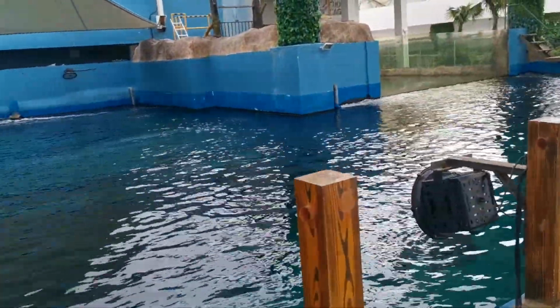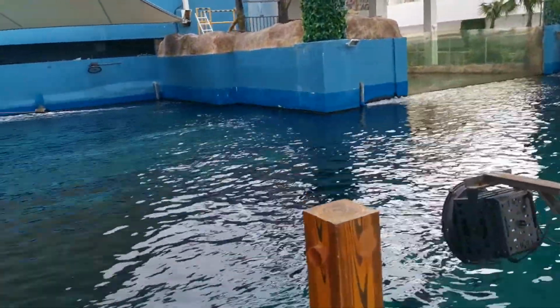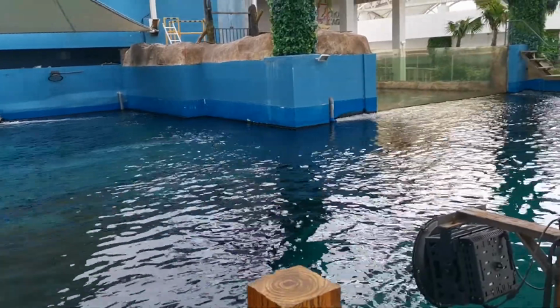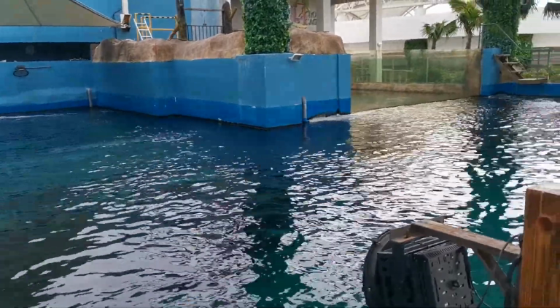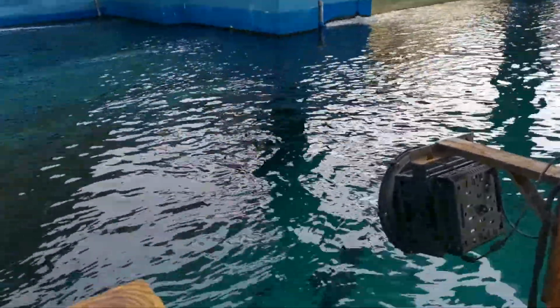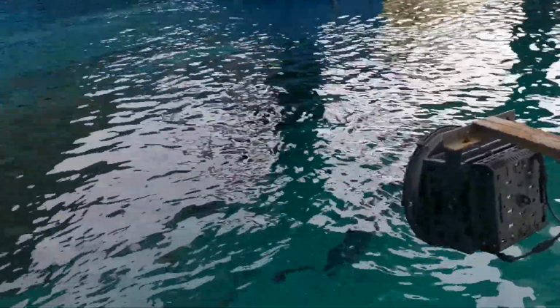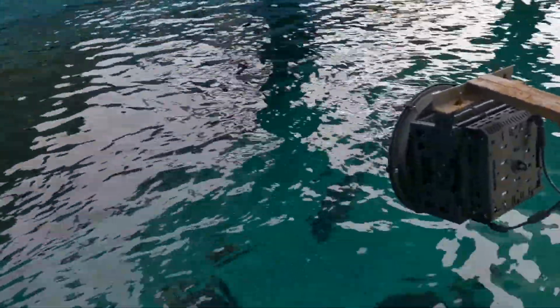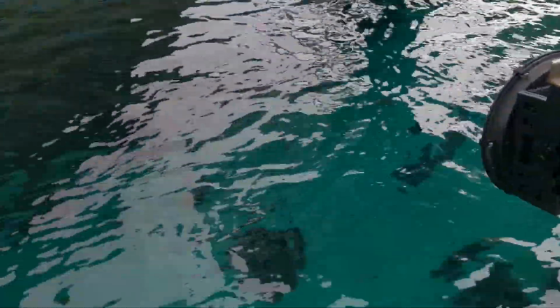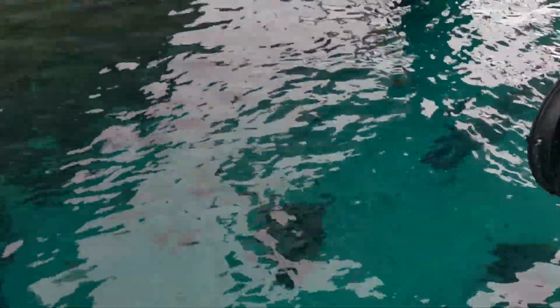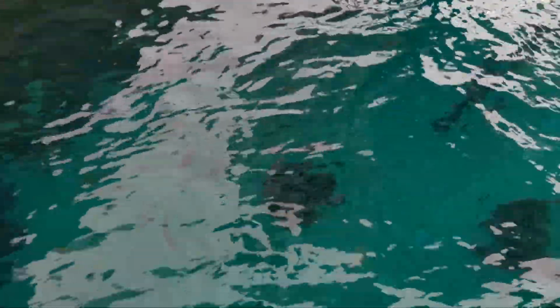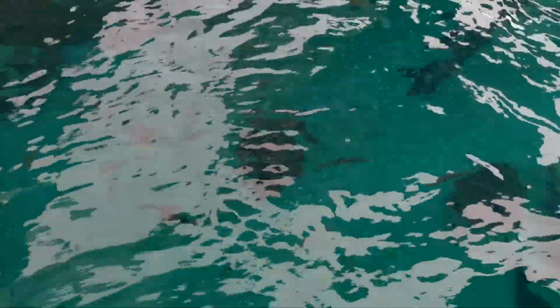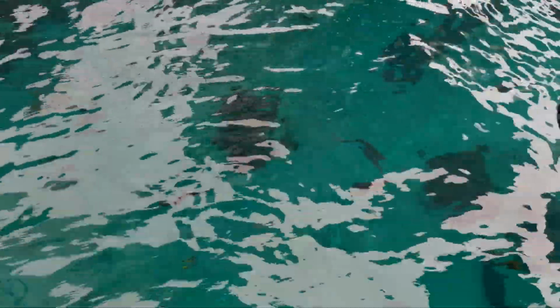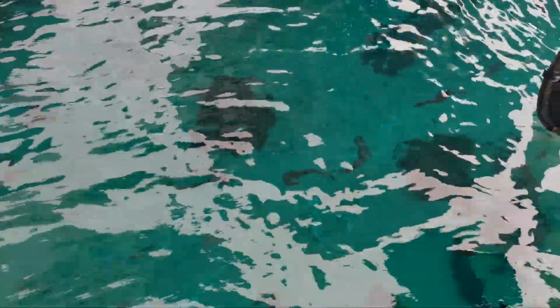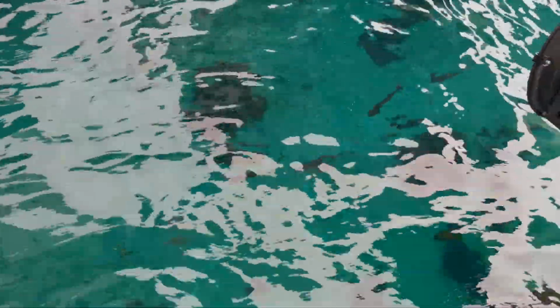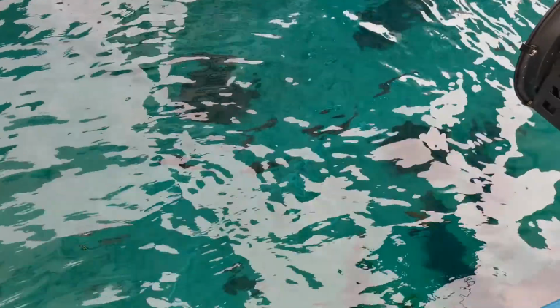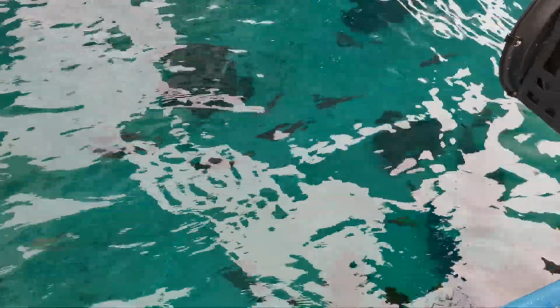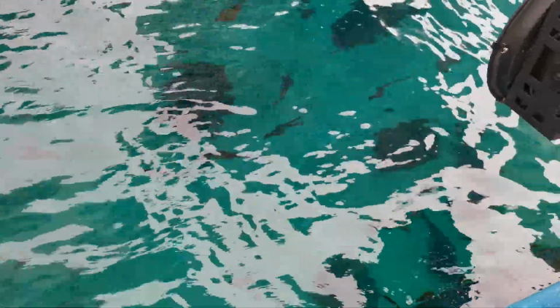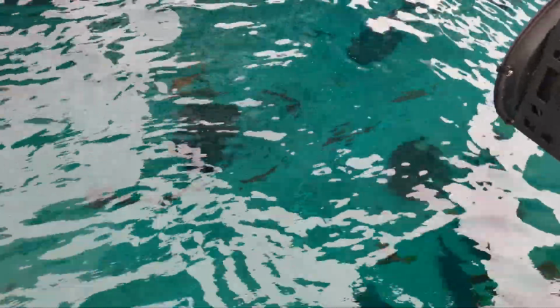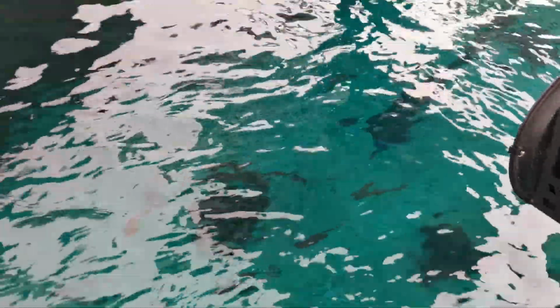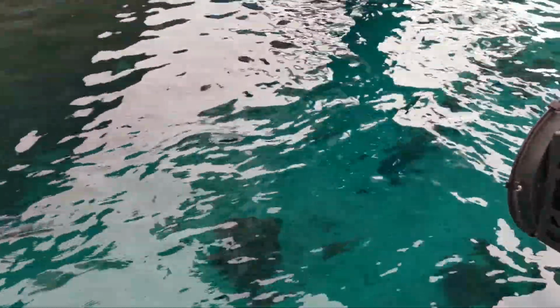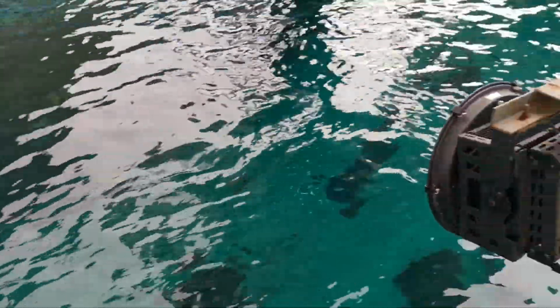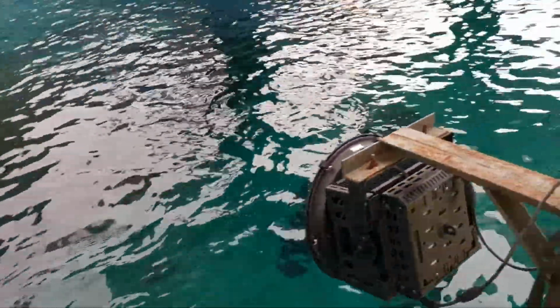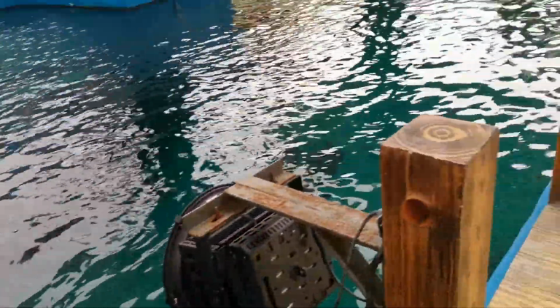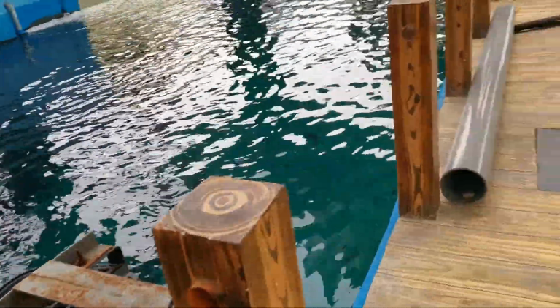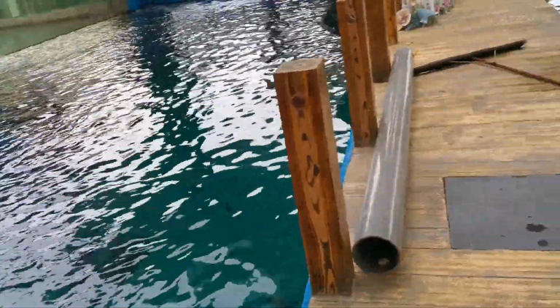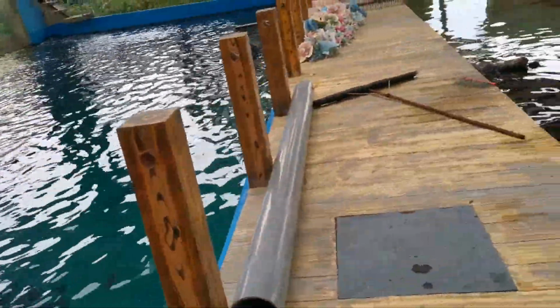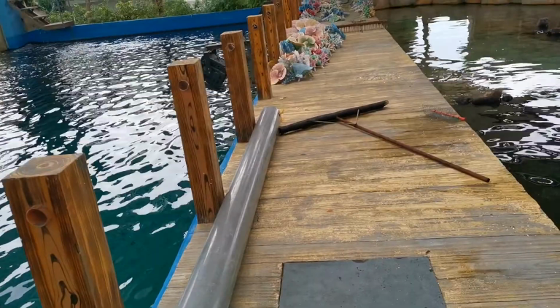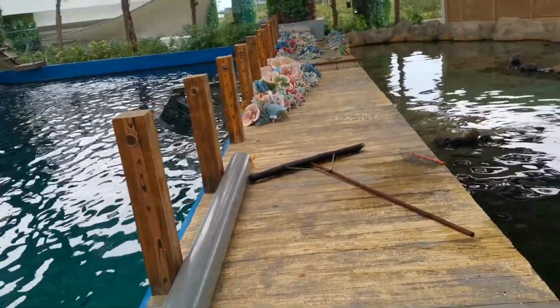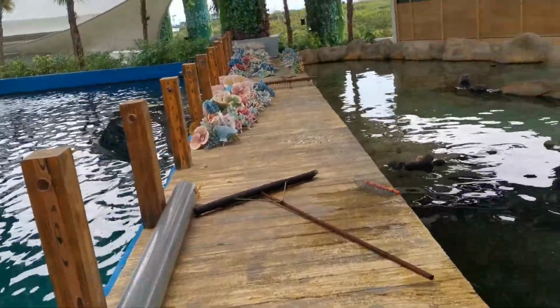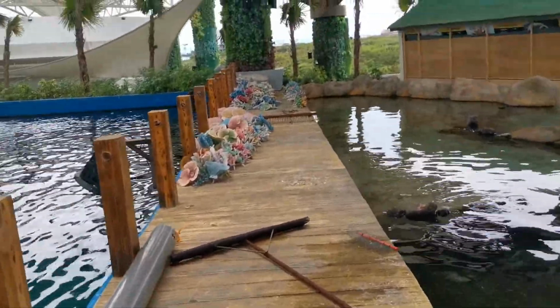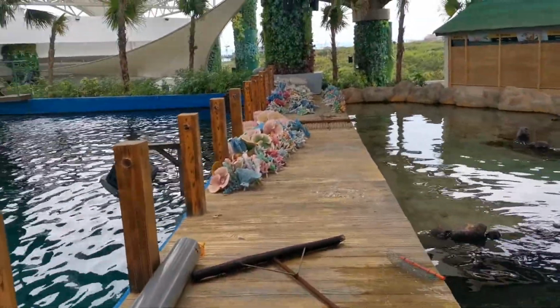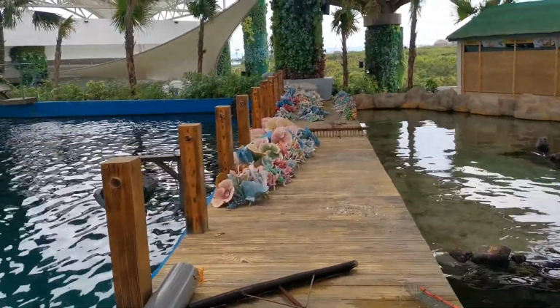This is the deep lagoon. This one is more than seven meters — 7.2 meters to be exact. We have a giant grouper over here.